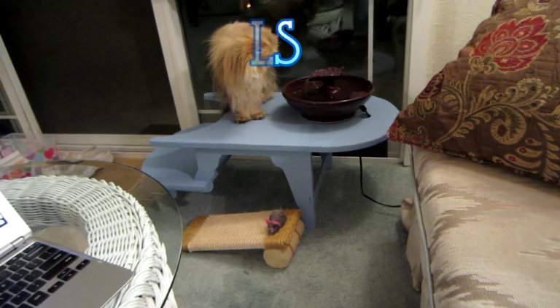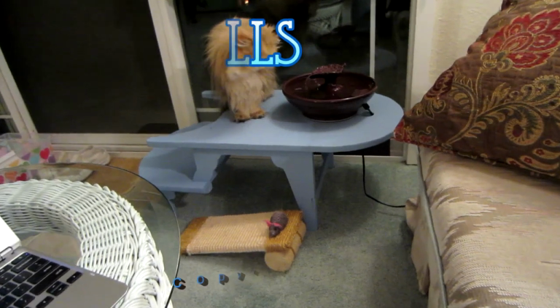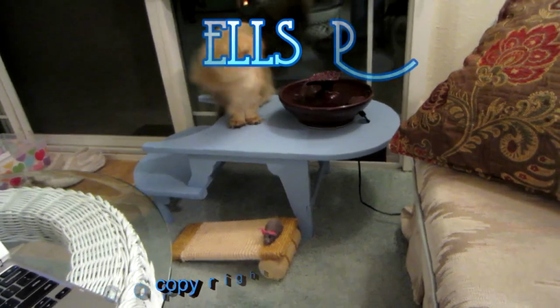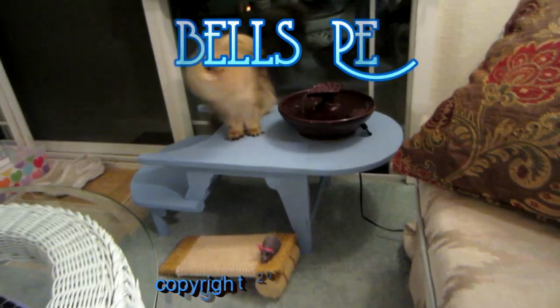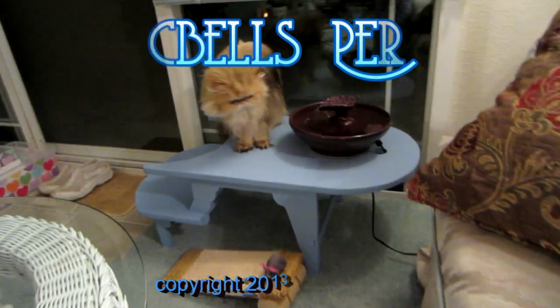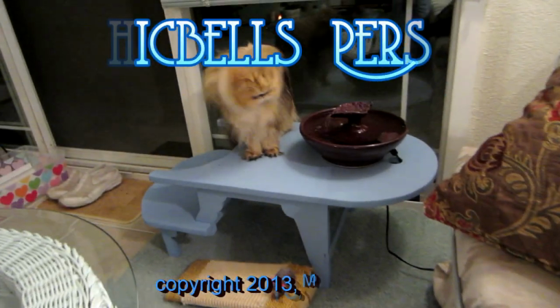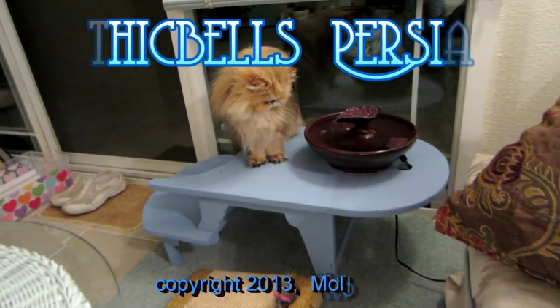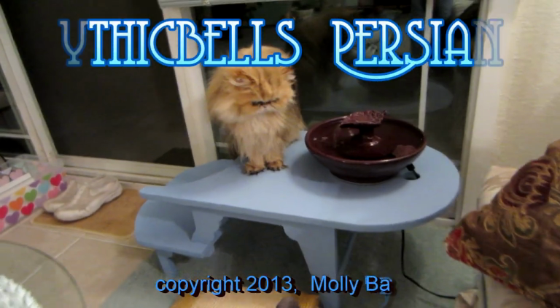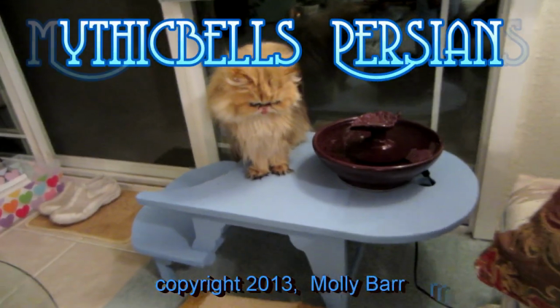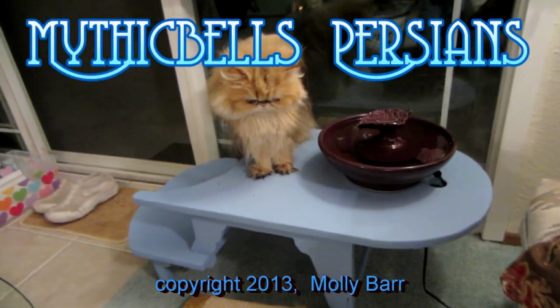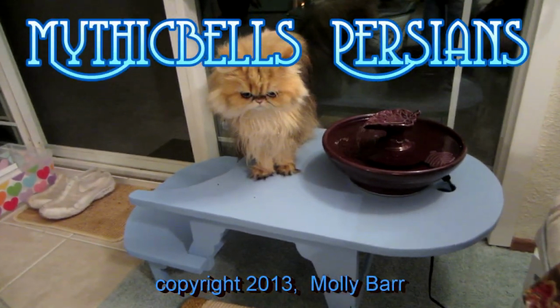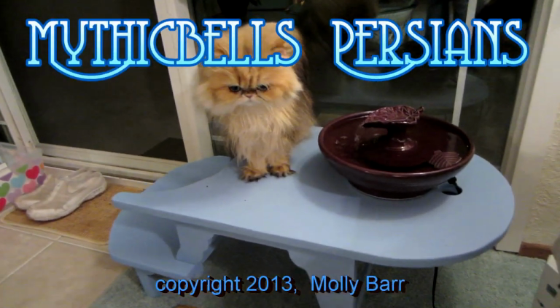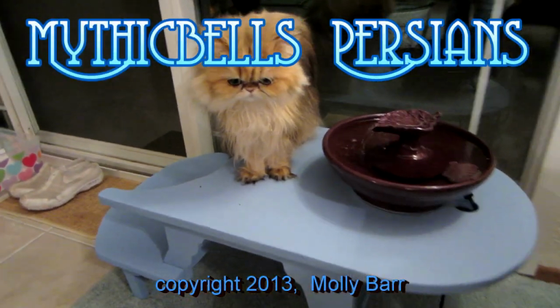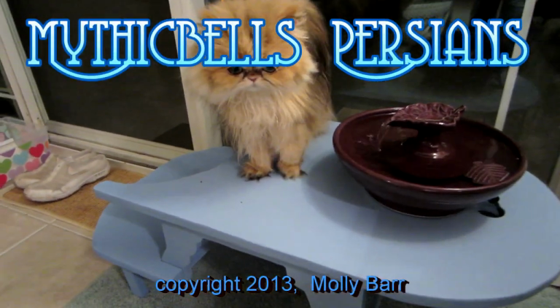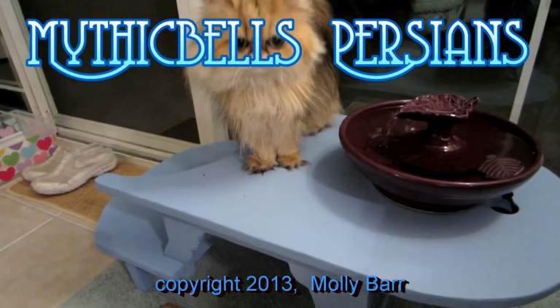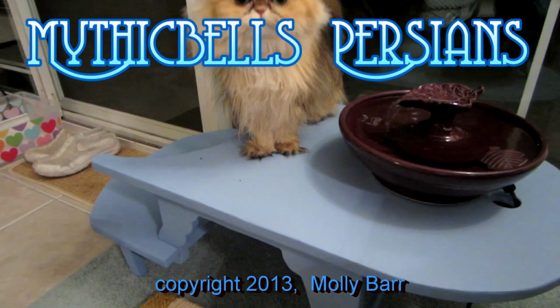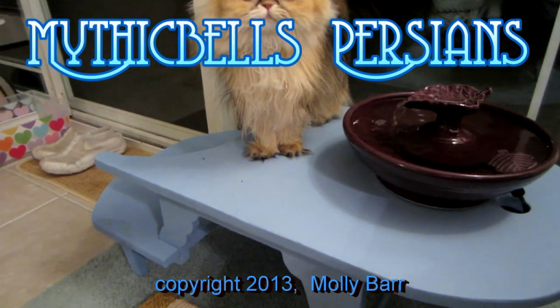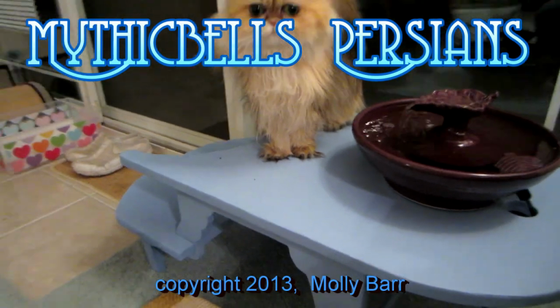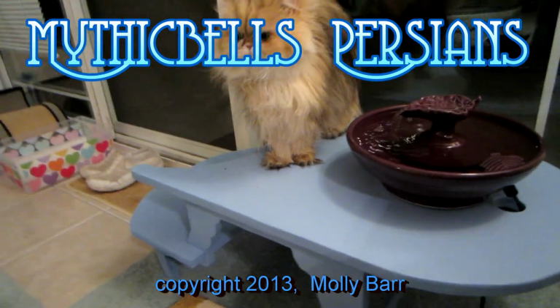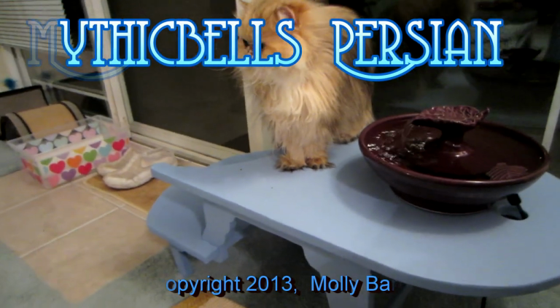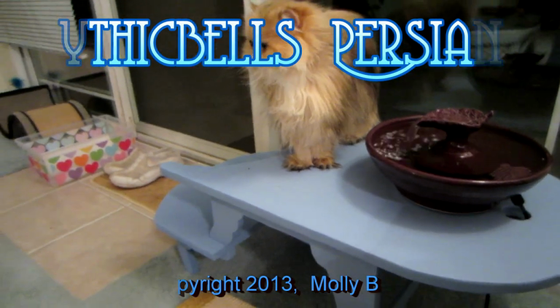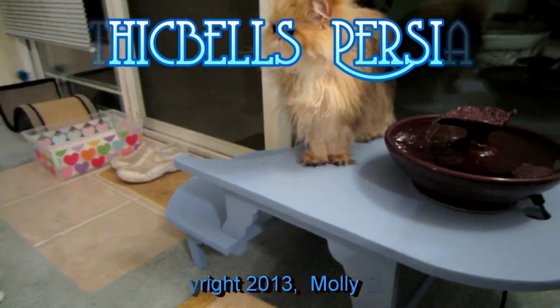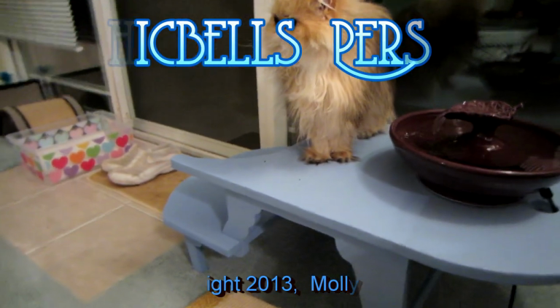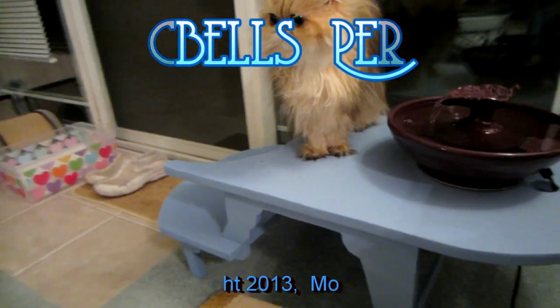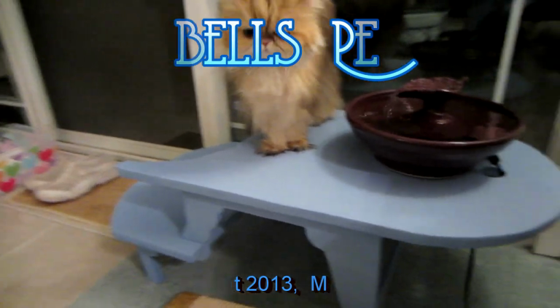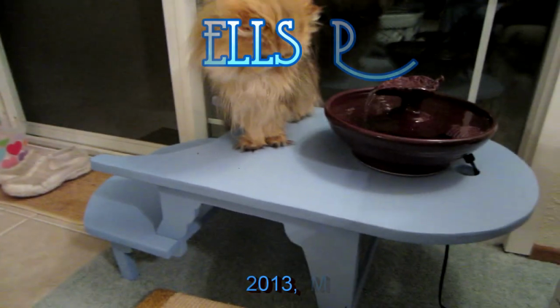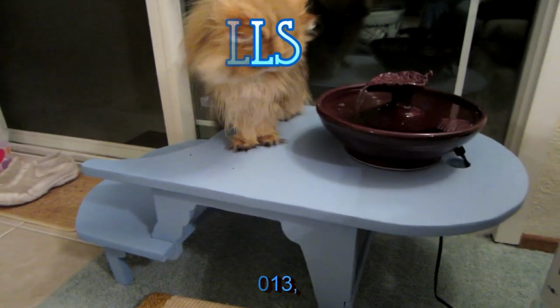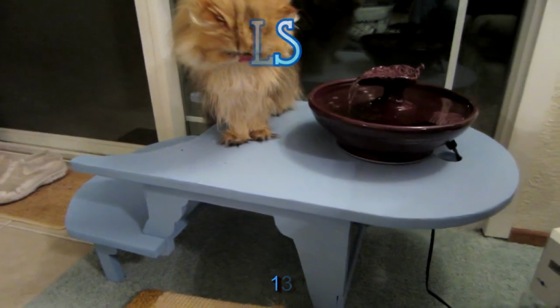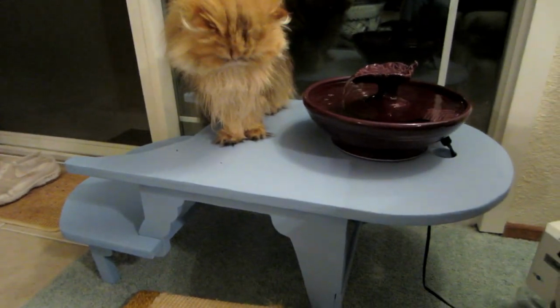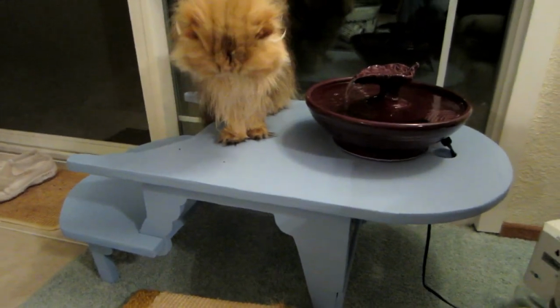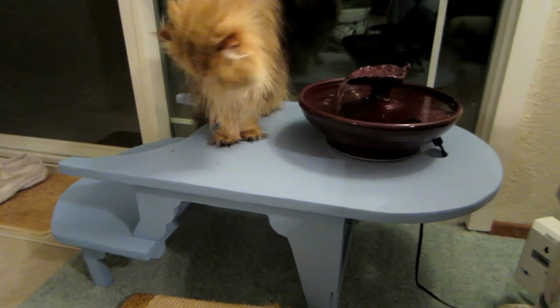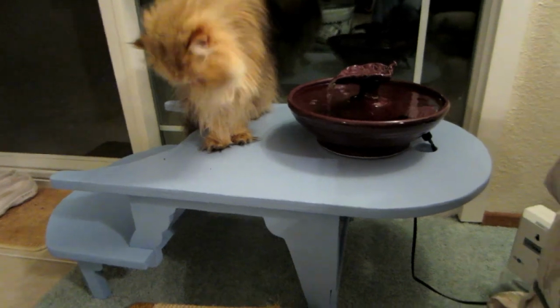Once again, Sirocco doesn't disappoint. Do you, Sirocco? Well, this fountain came with a little table.